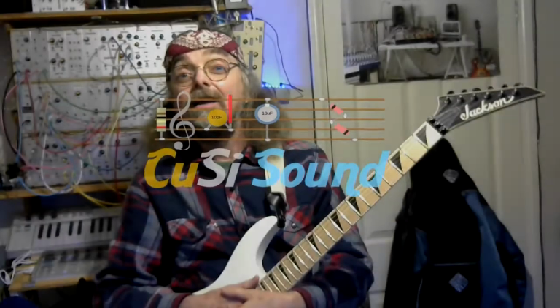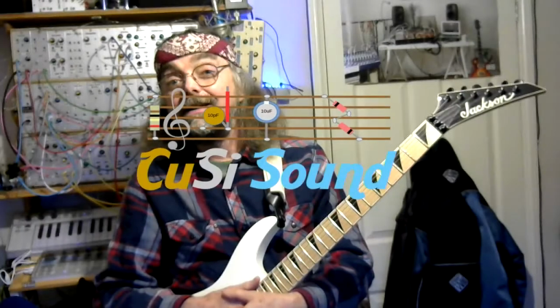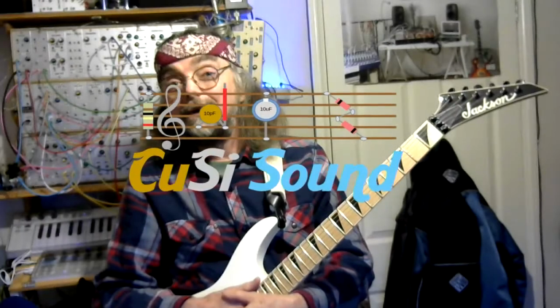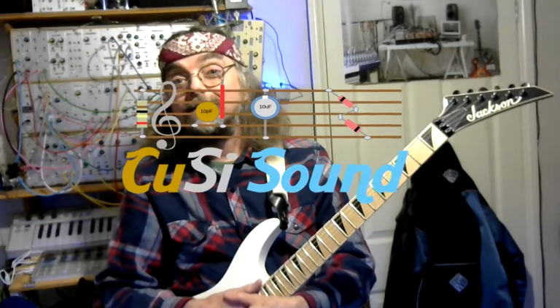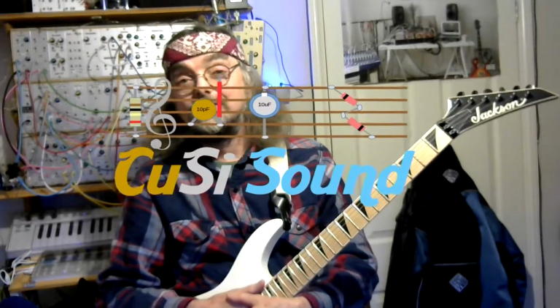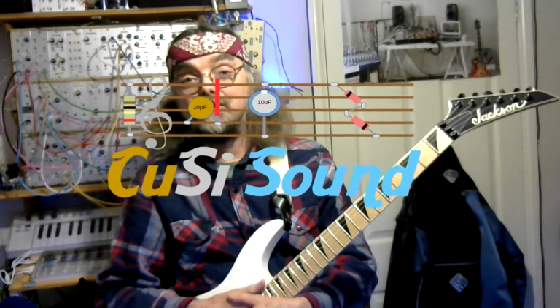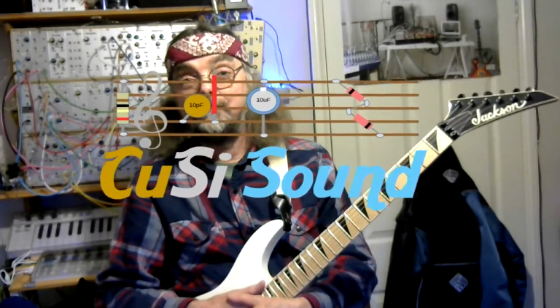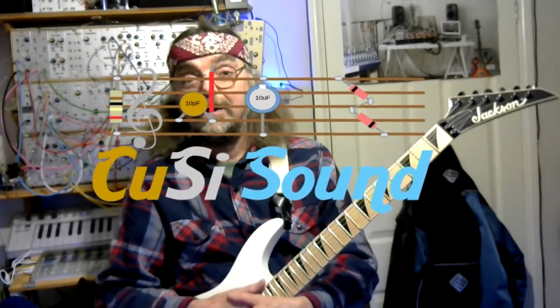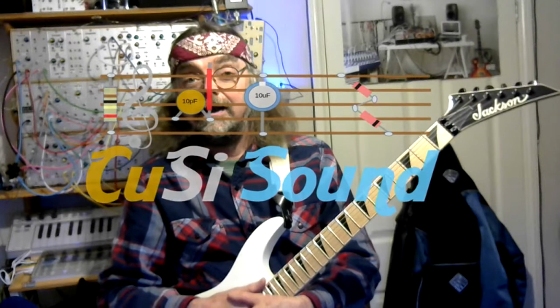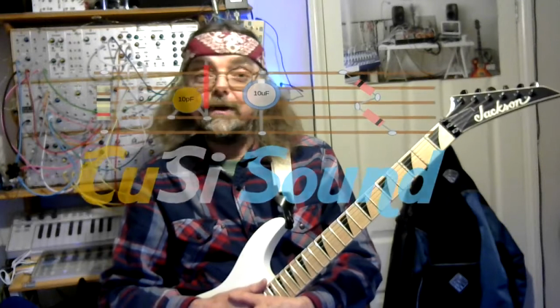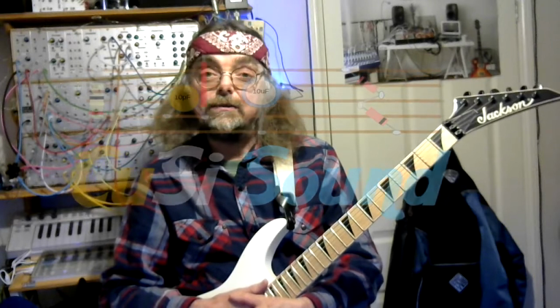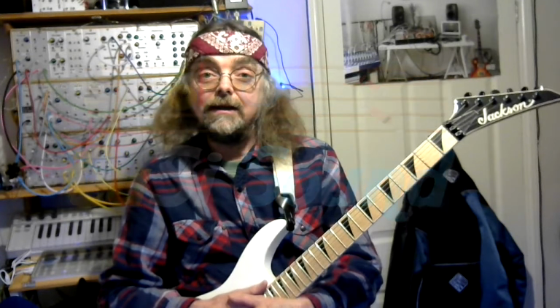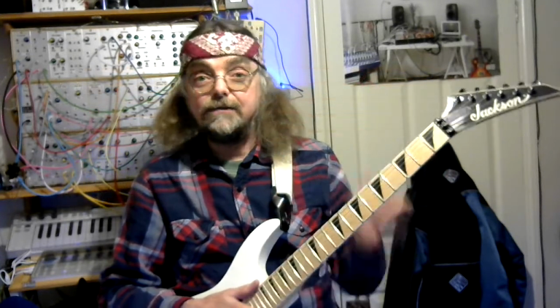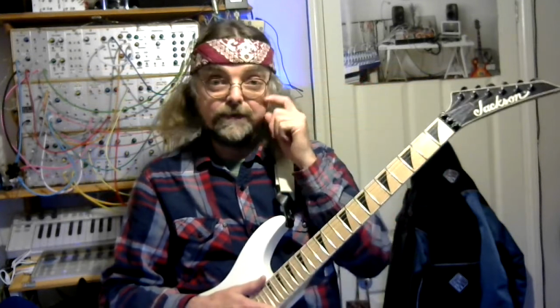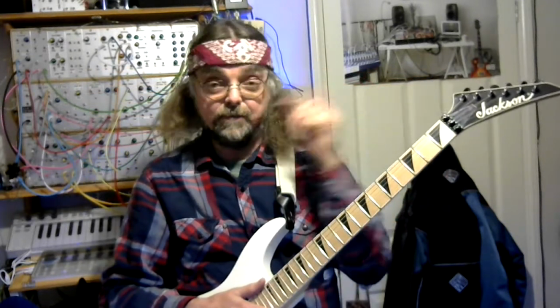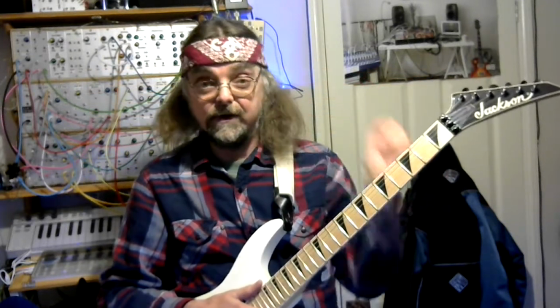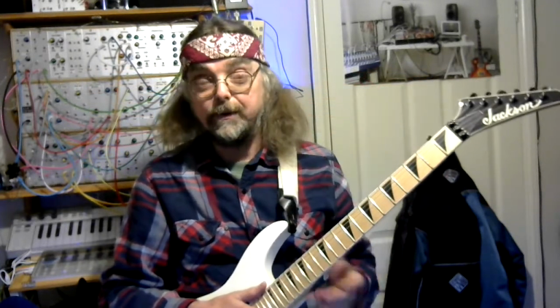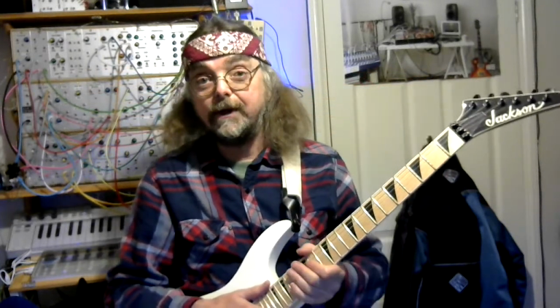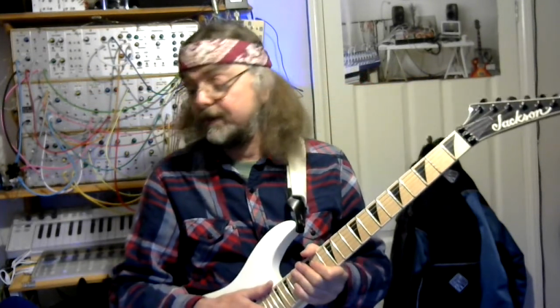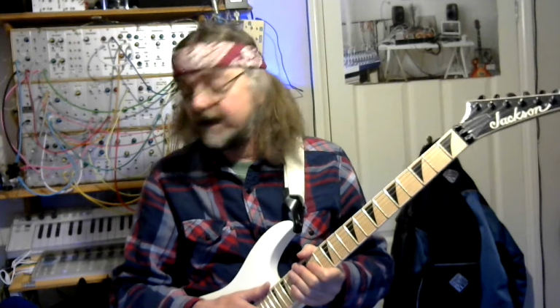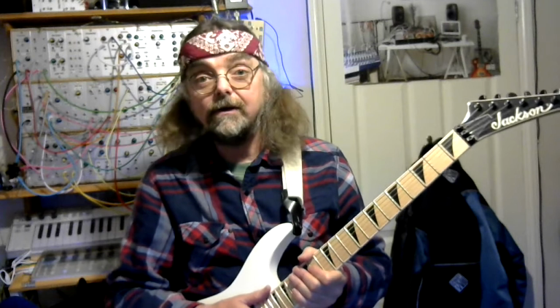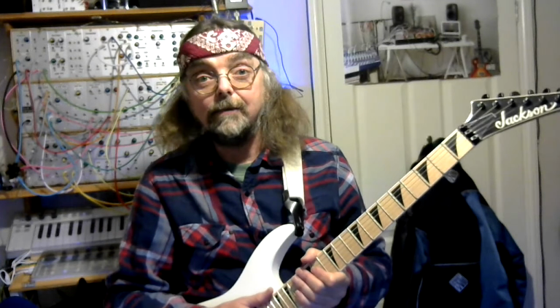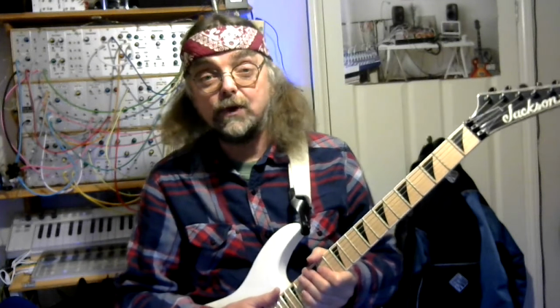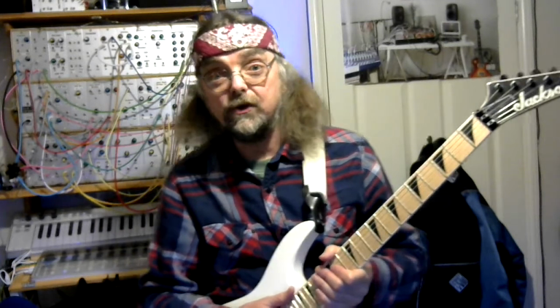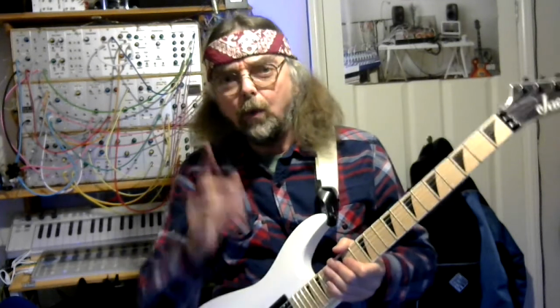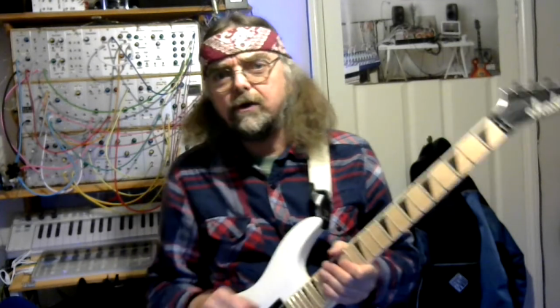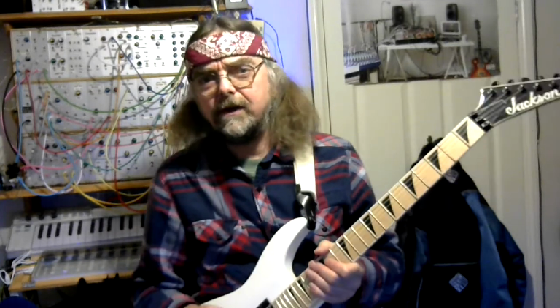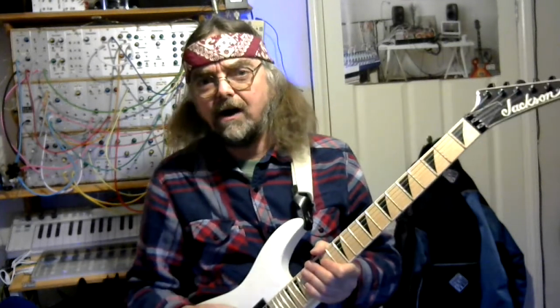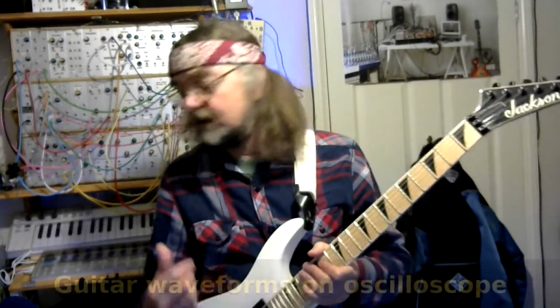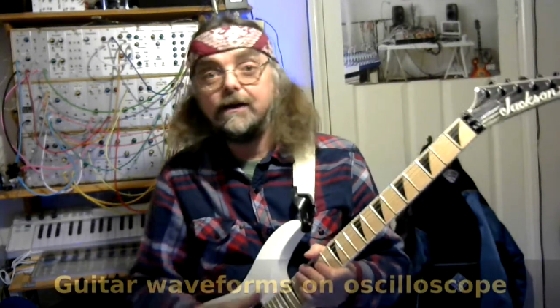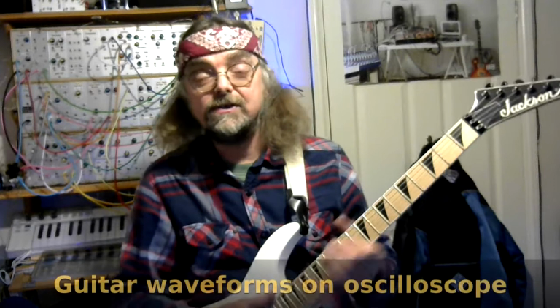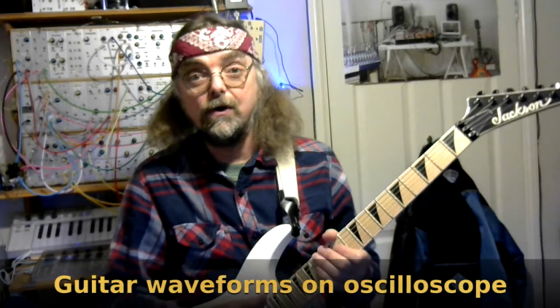Hi, welcome back to the Cozzy Sound Channel. In the comments to my last Fuzz Face video that I put up, Sarah posed the question: what would the guitar look like through an oscilloscope?